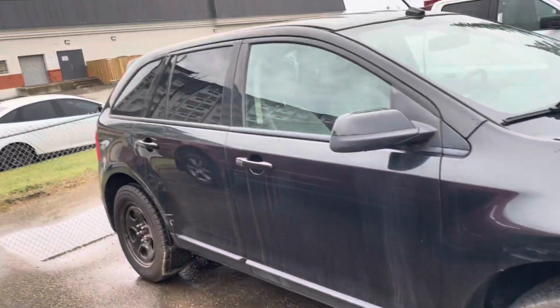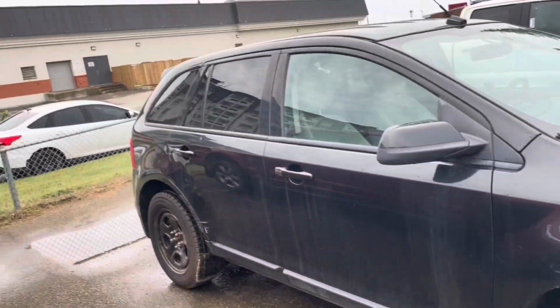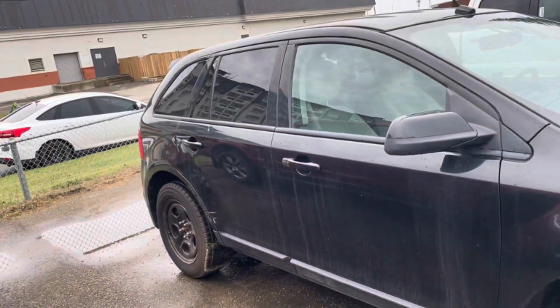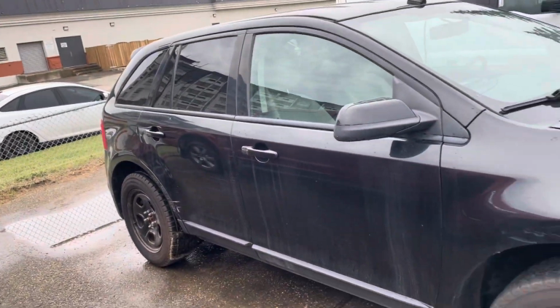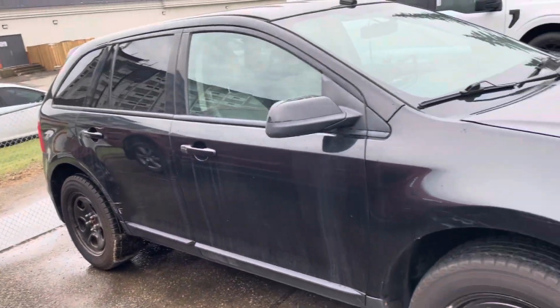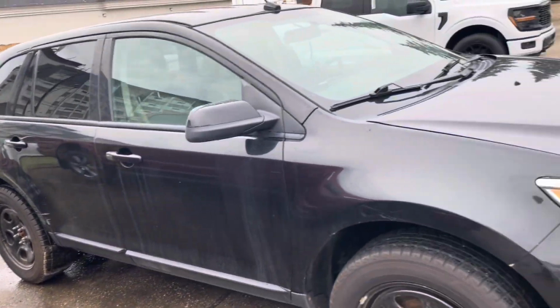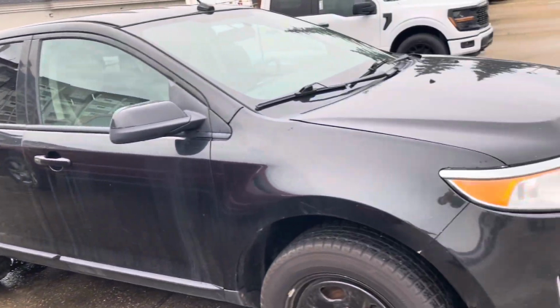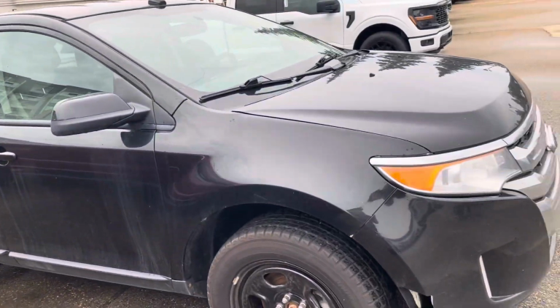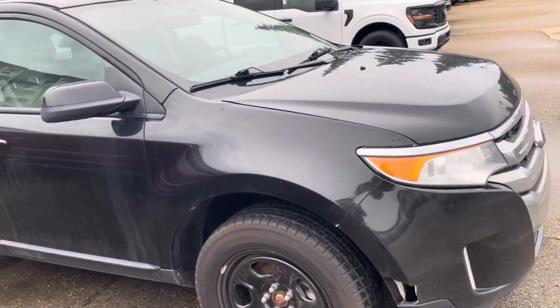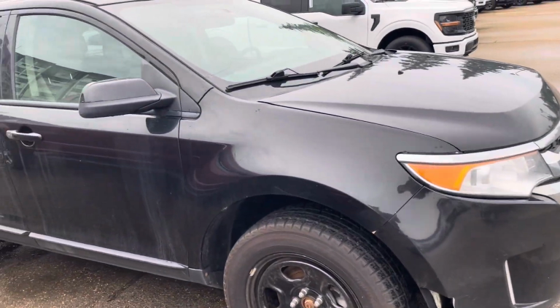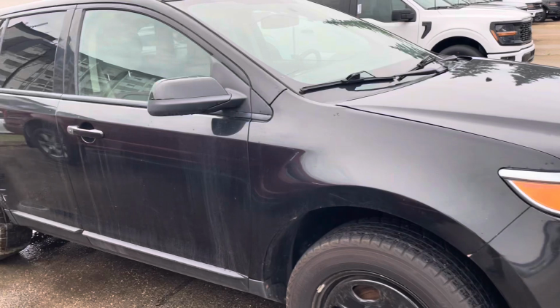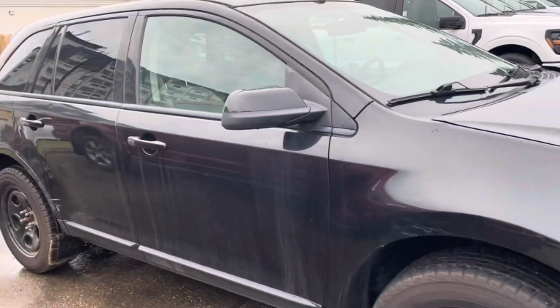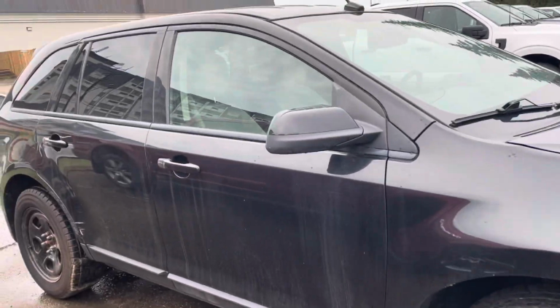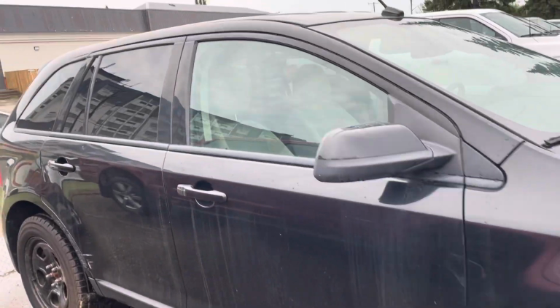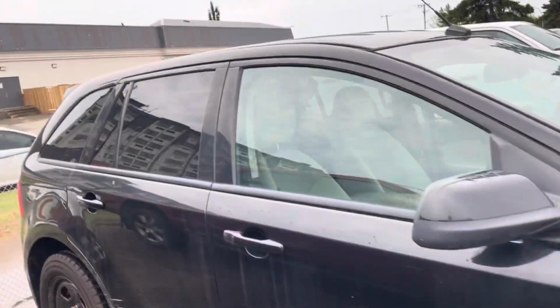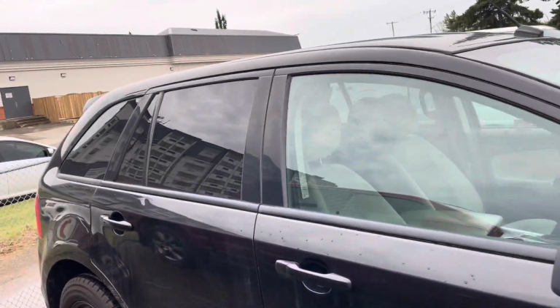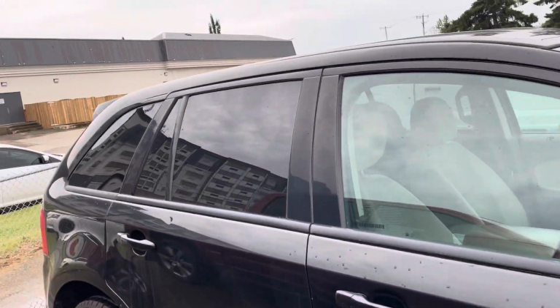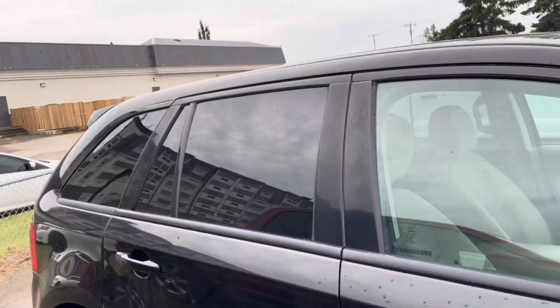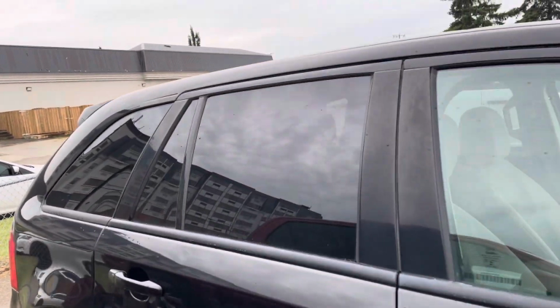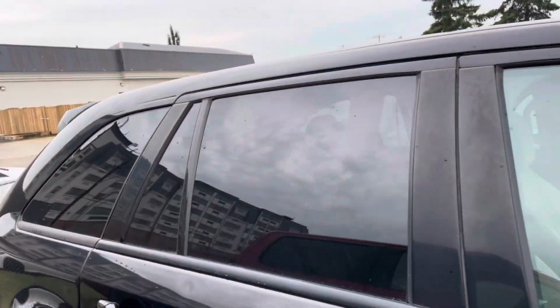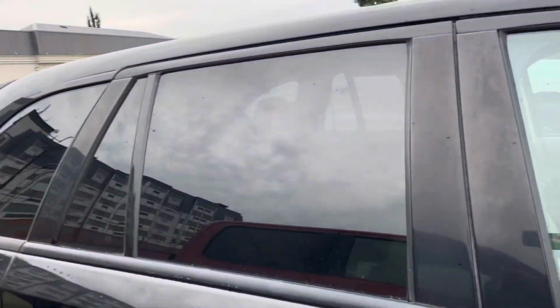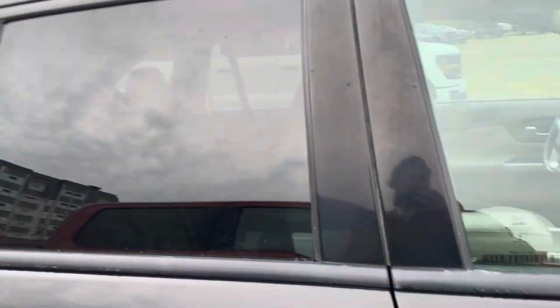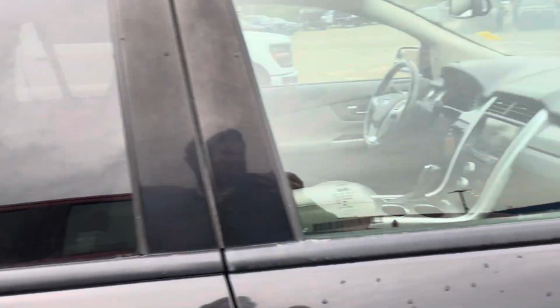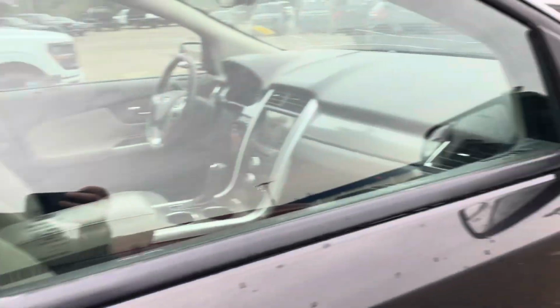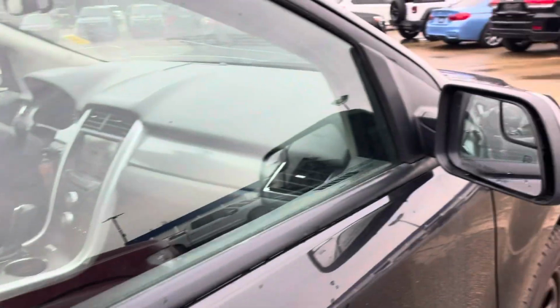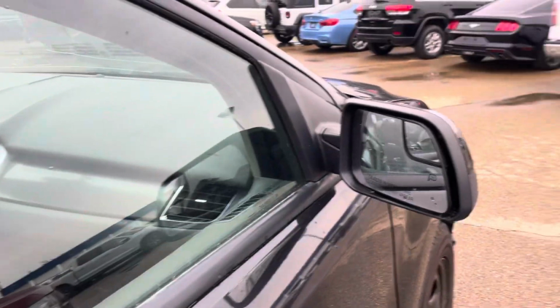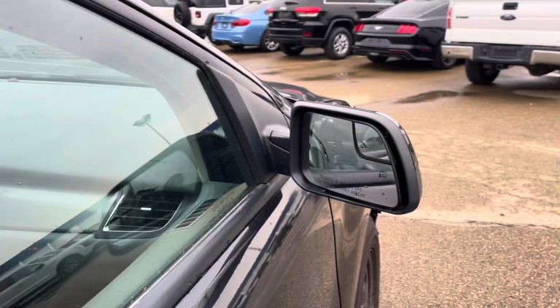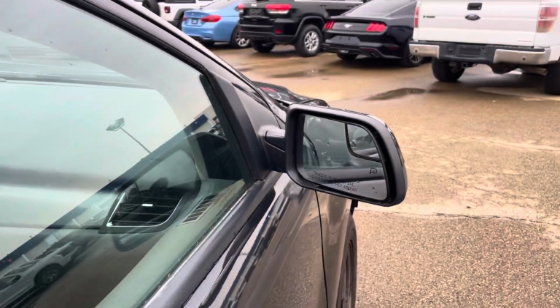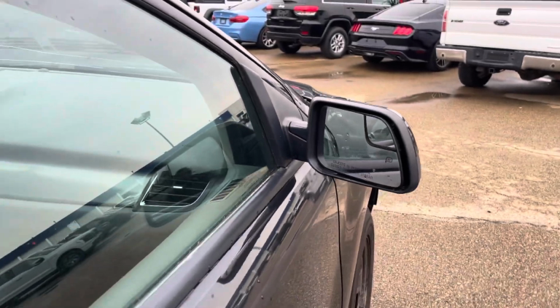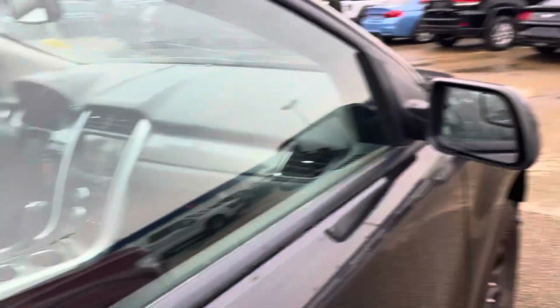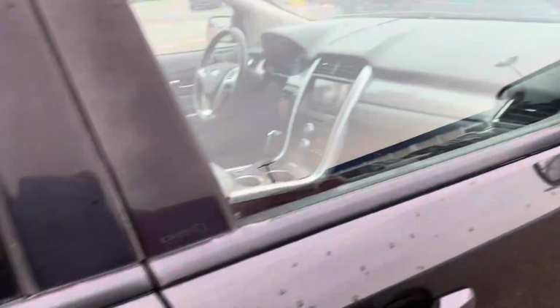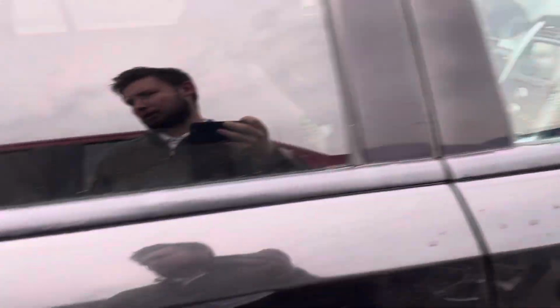A nice exterior all along this side of the car. We've got some privacy glass in the back, and you do have the bubble mirror there as well.